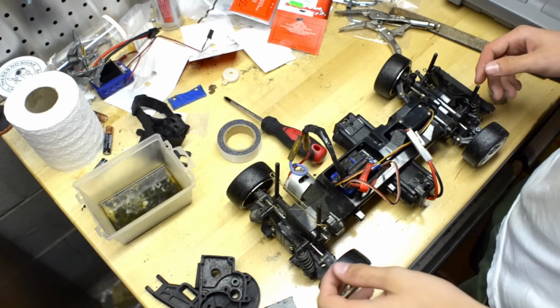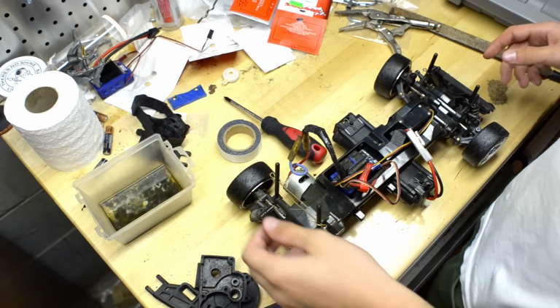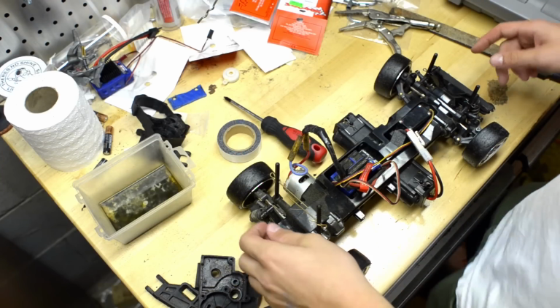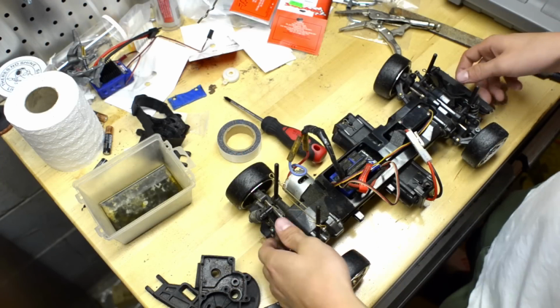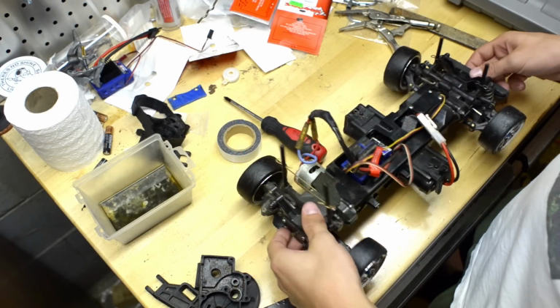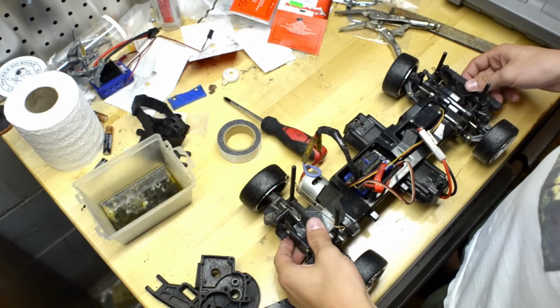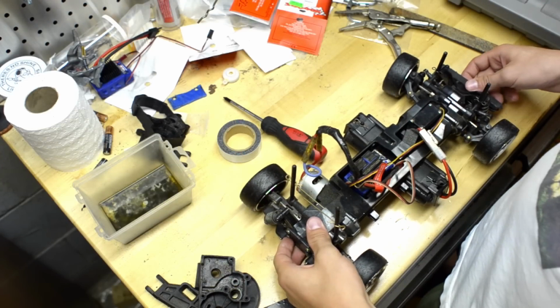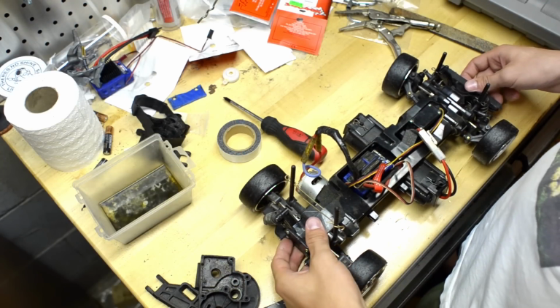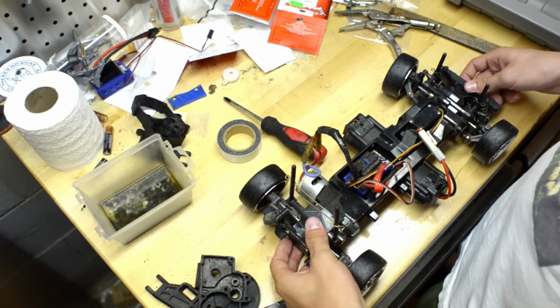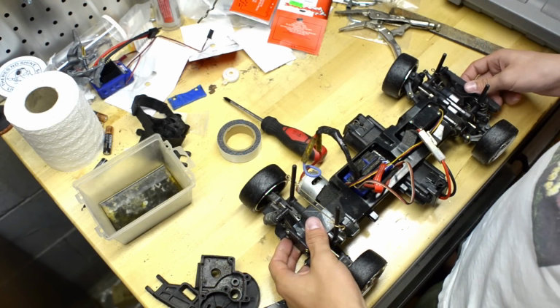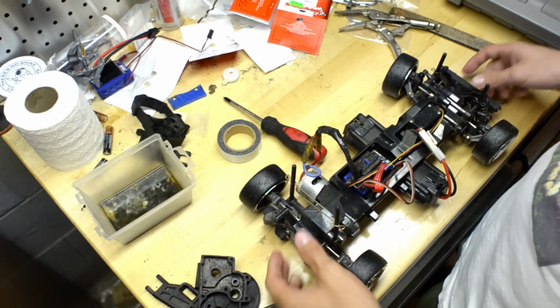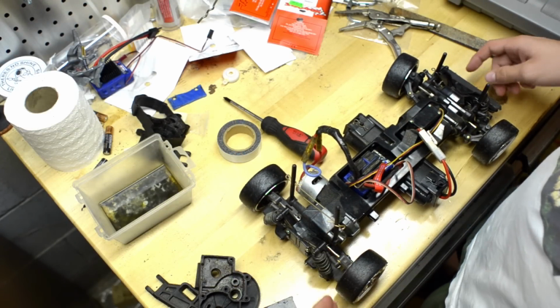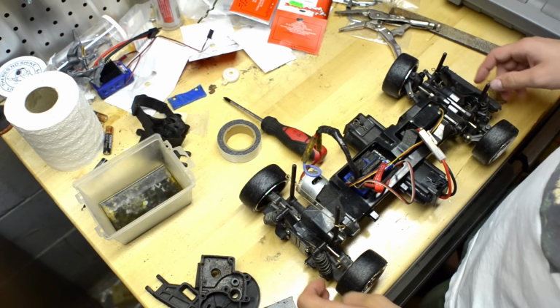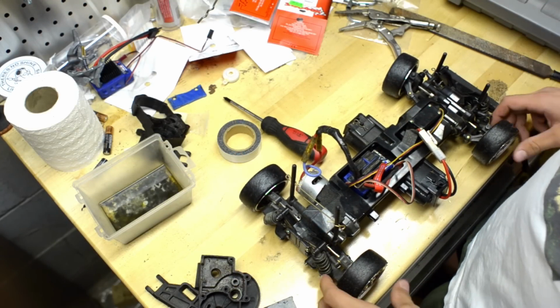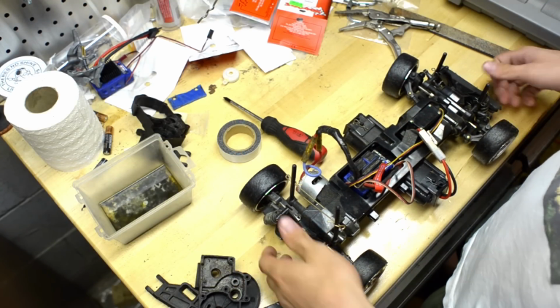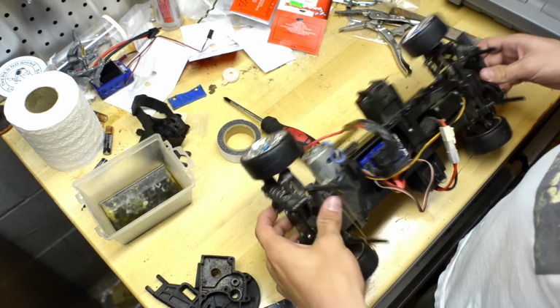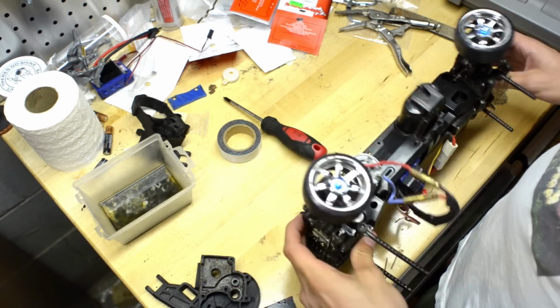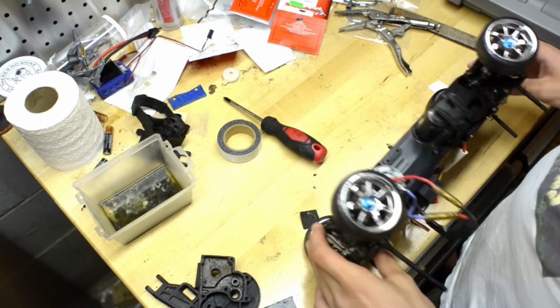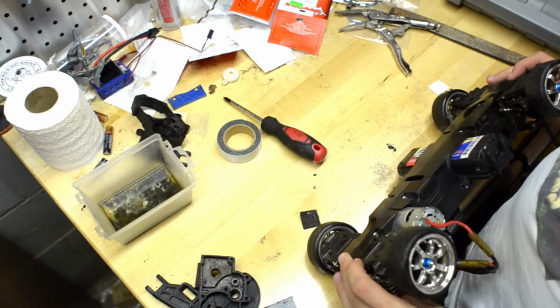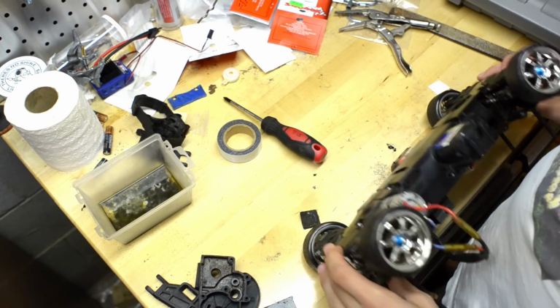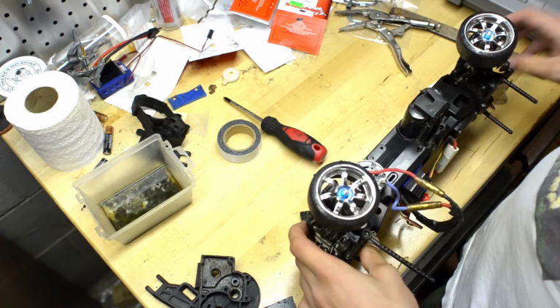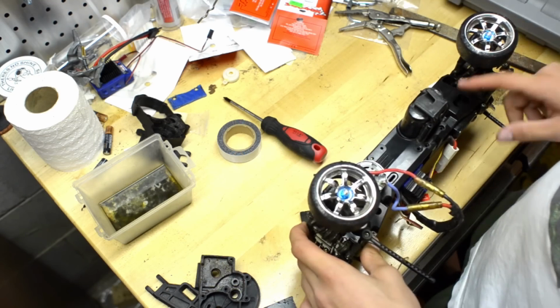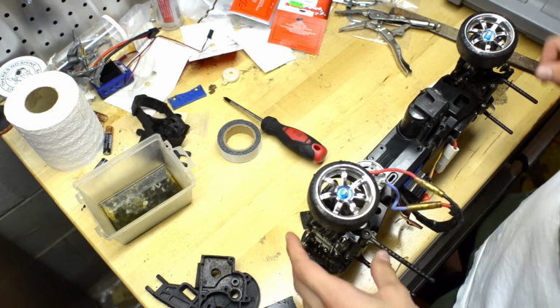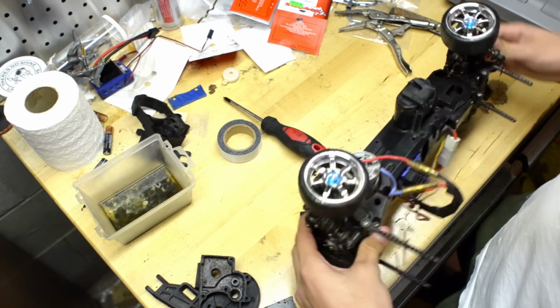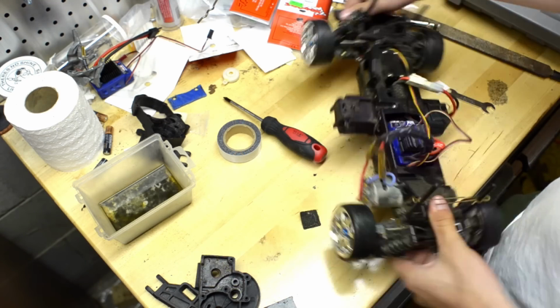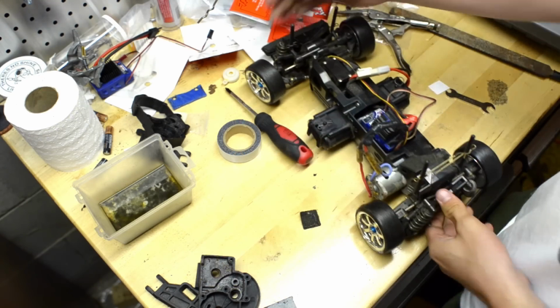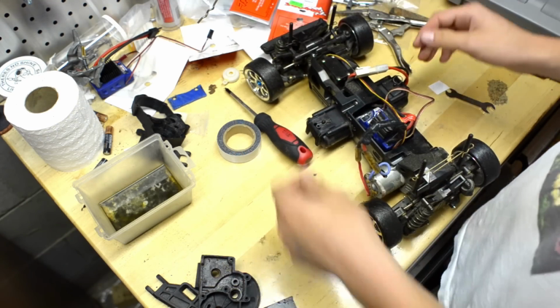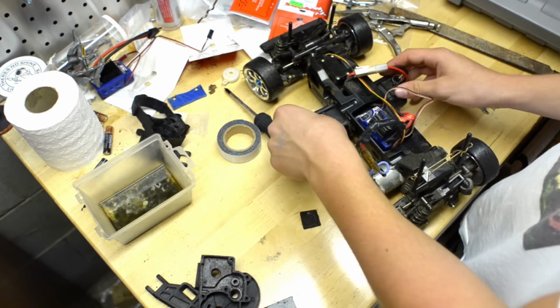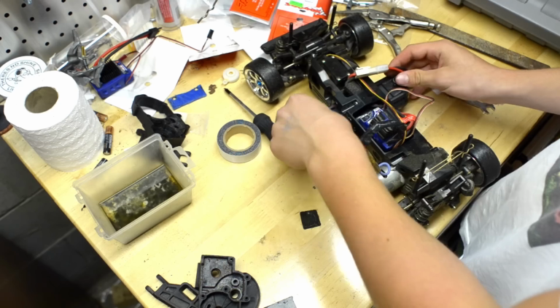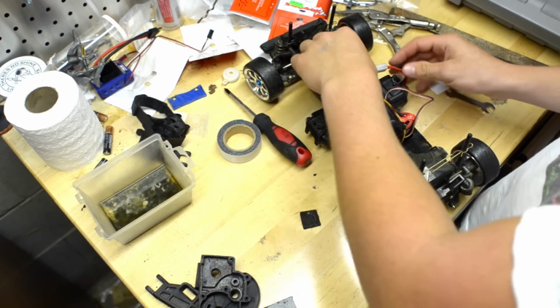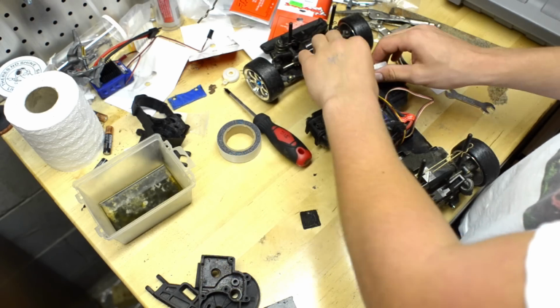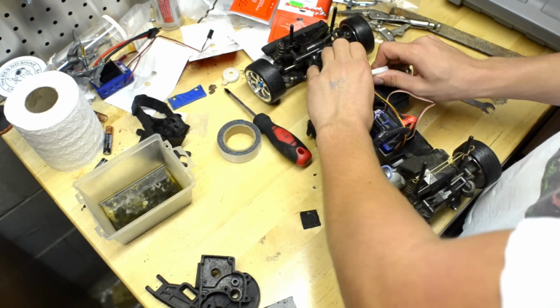First you're going to need to open up your car. For me, I have to open up this side of my TLO on LA.